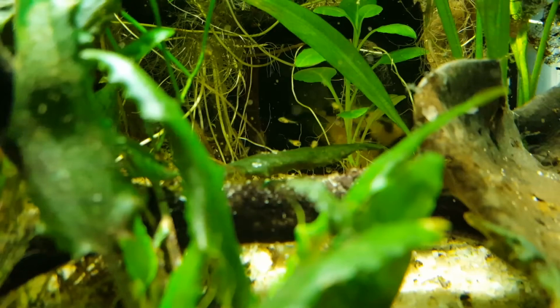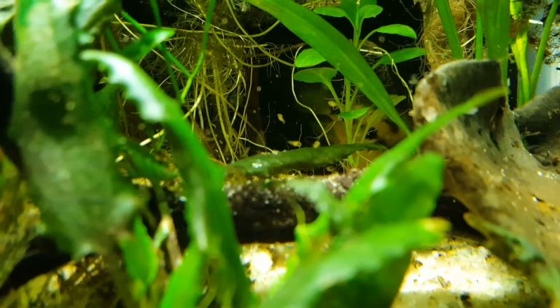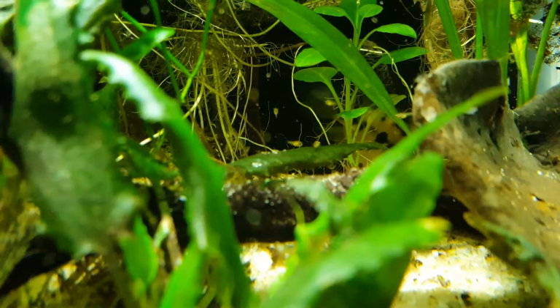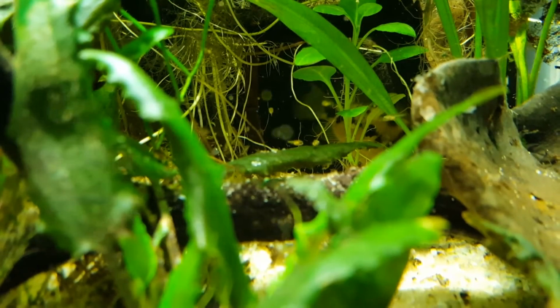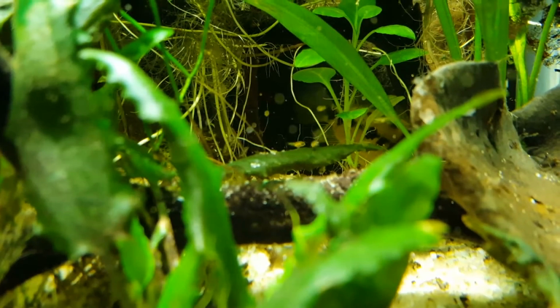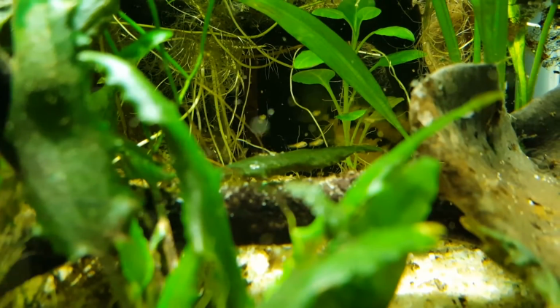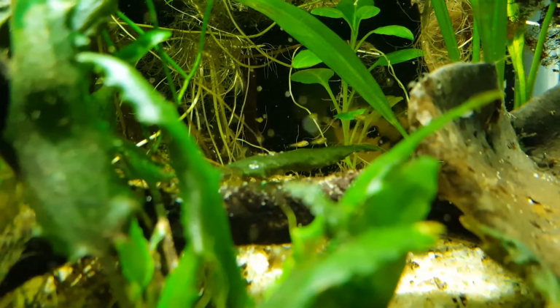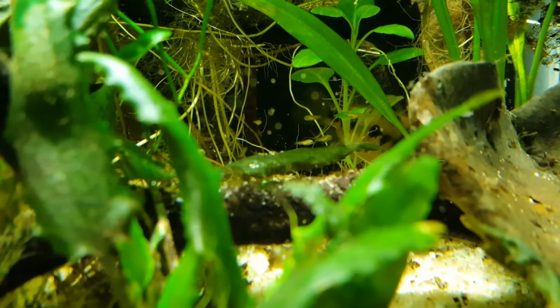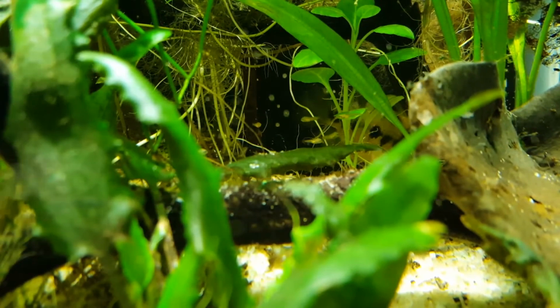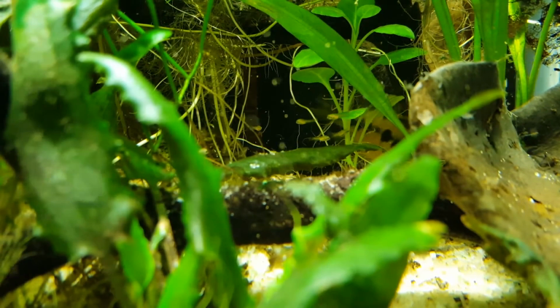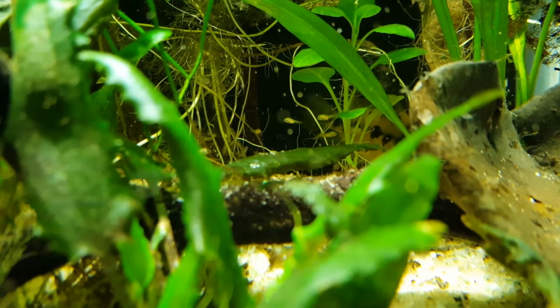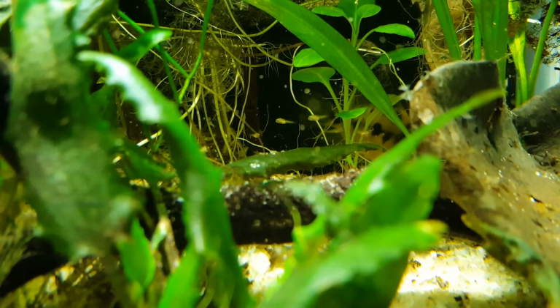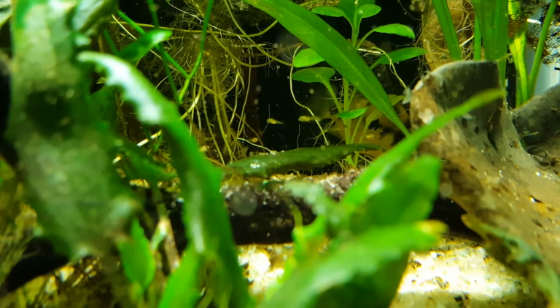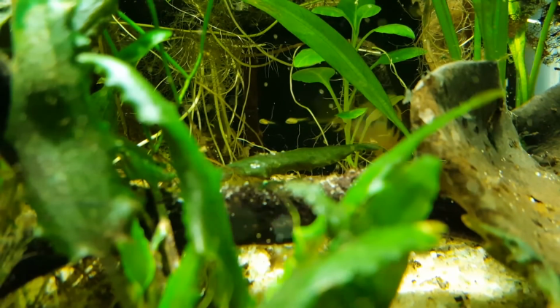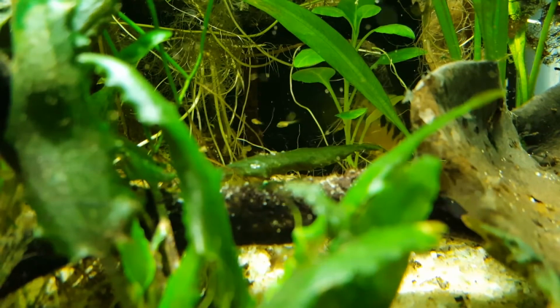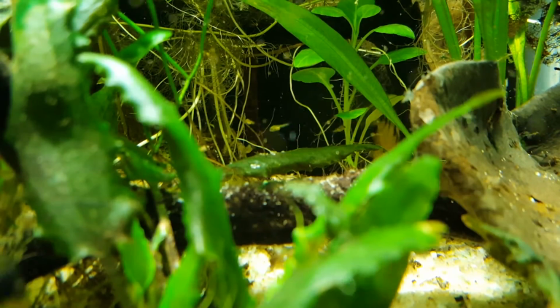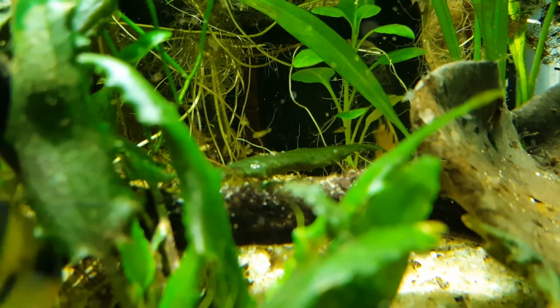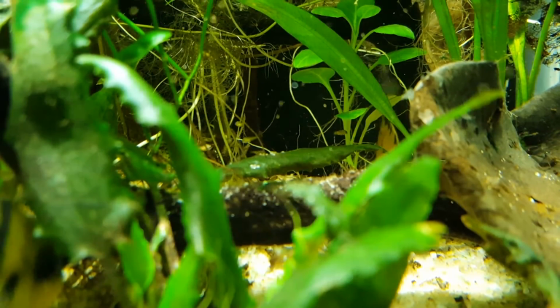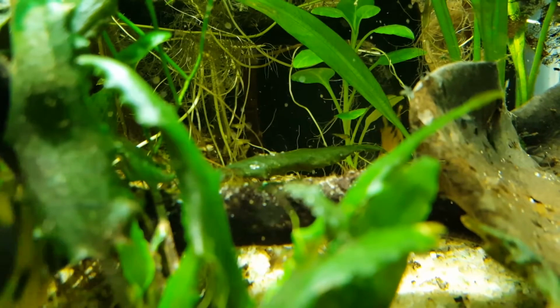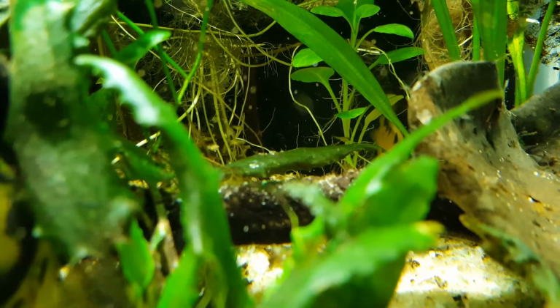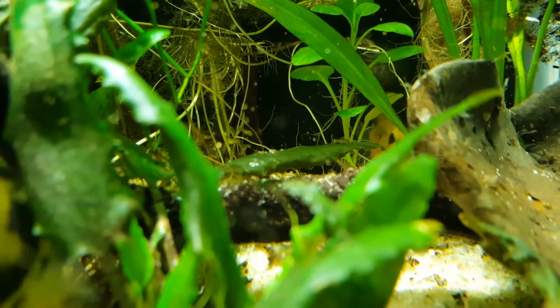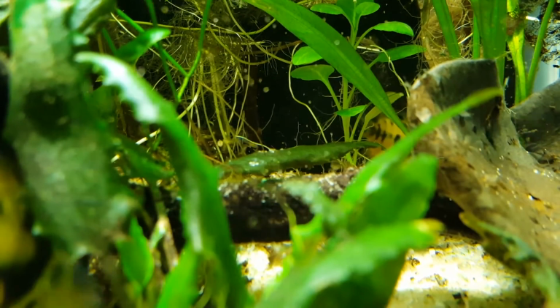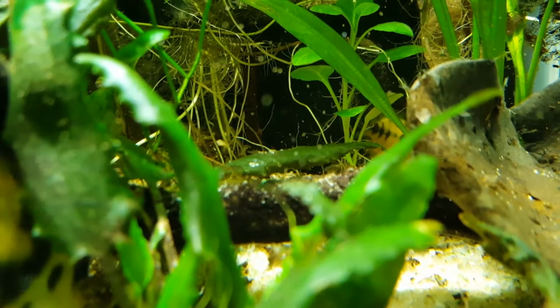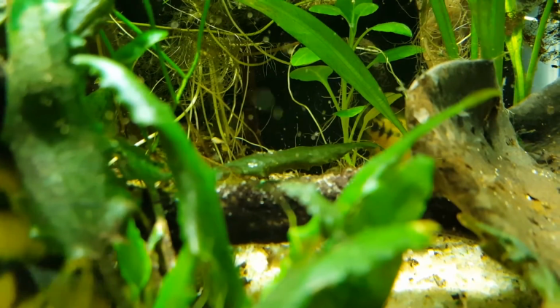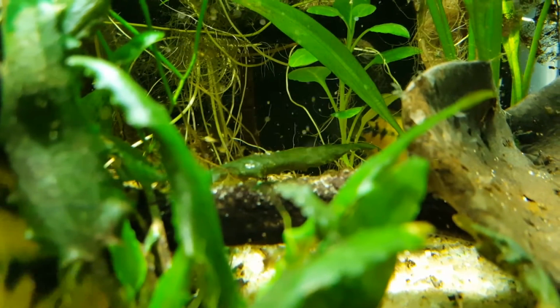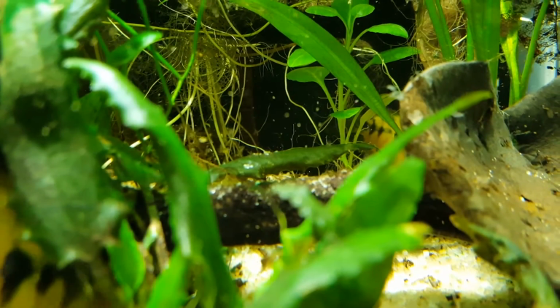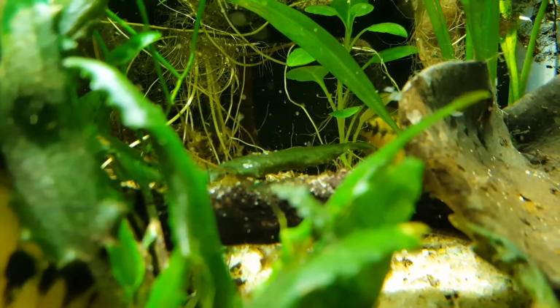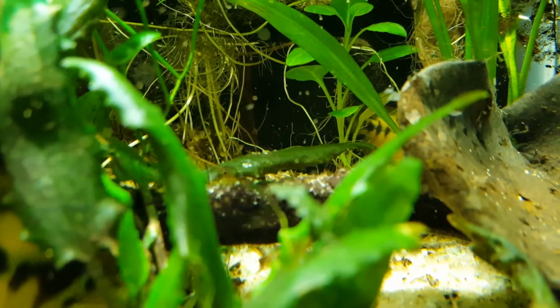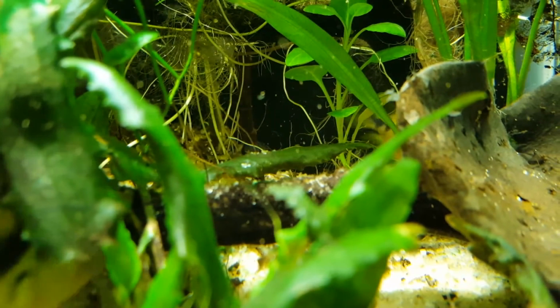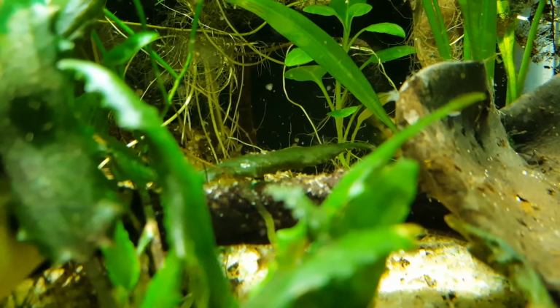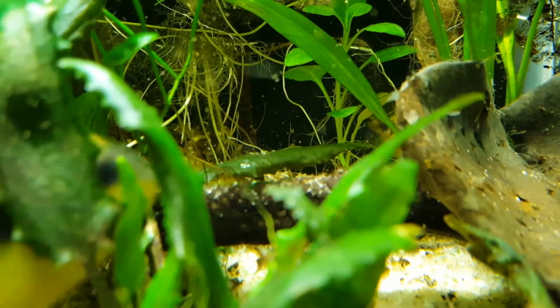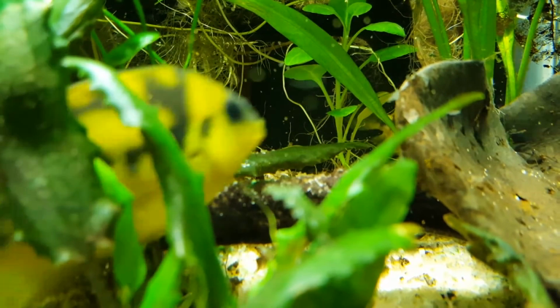My Crypto Heros Nano Luteus decided to get freaky again, and now there's a small cloud of fry in the tank. To feed the fry, I'm going to need some baby brine shrimp.